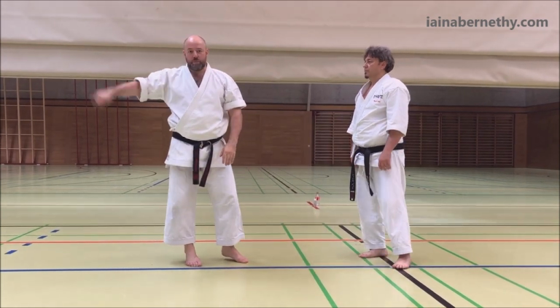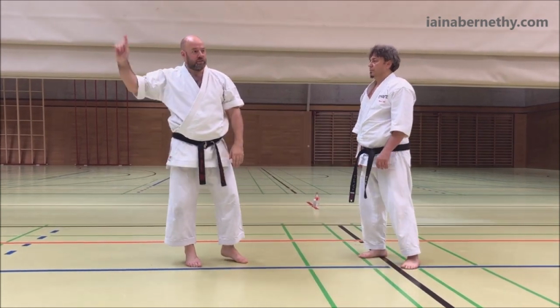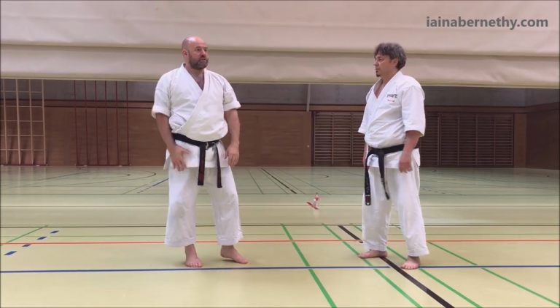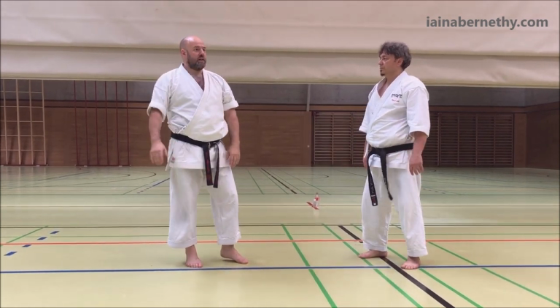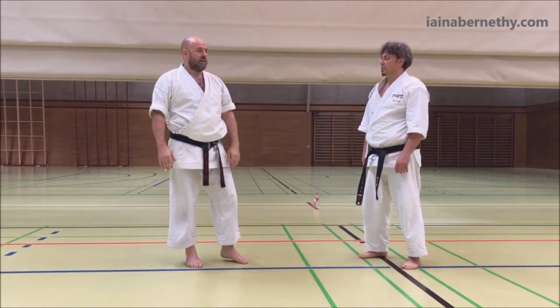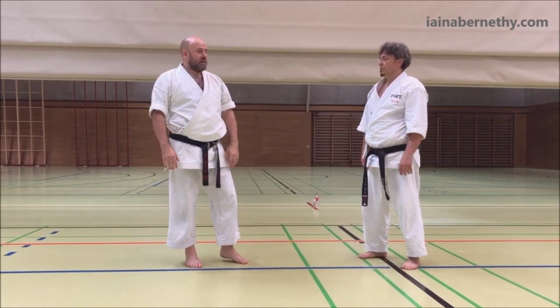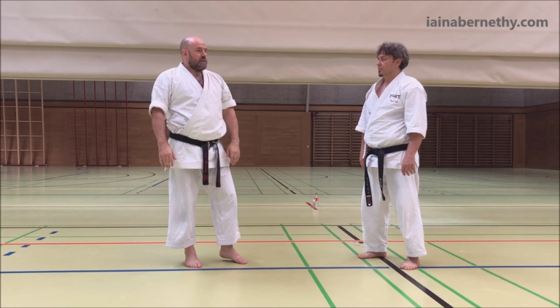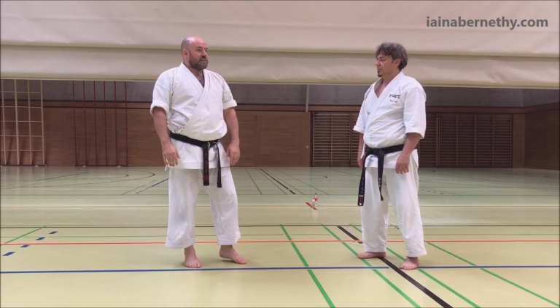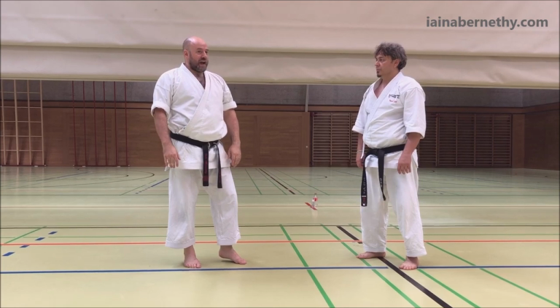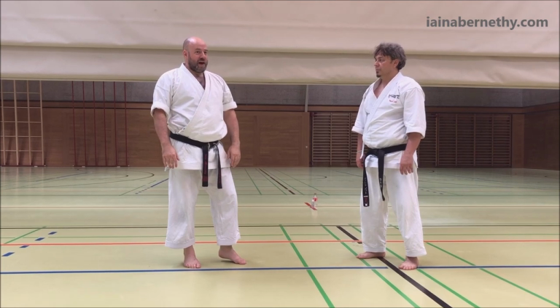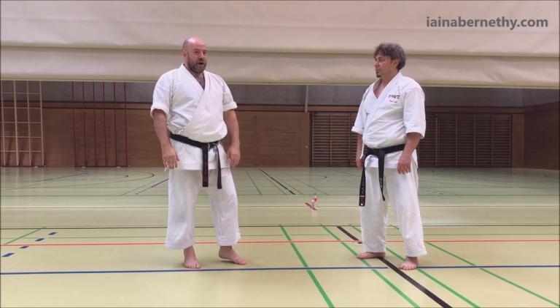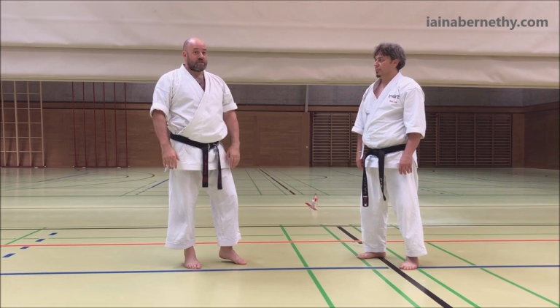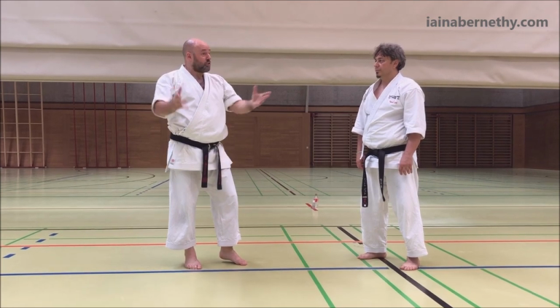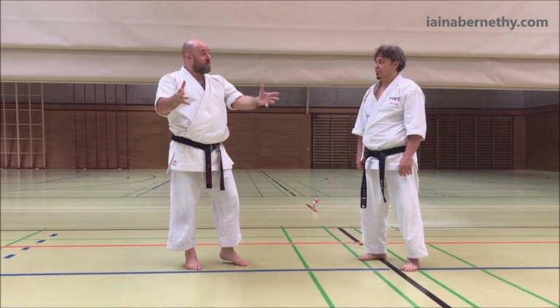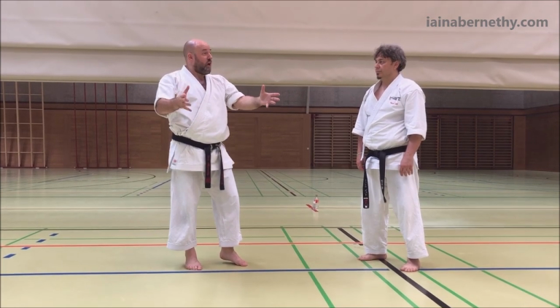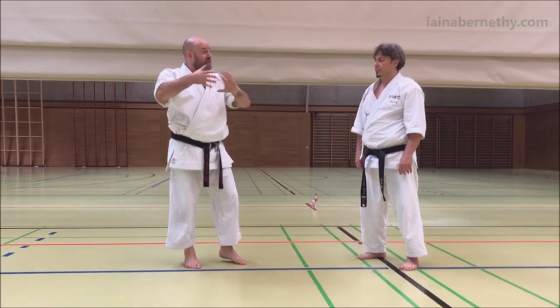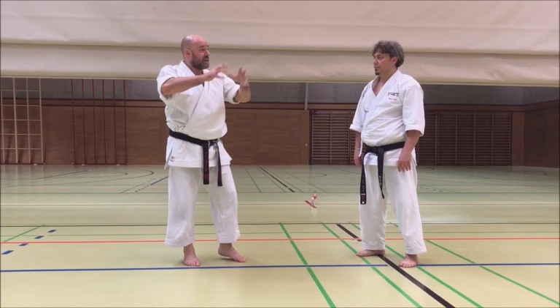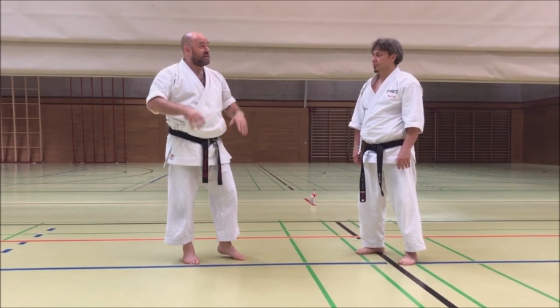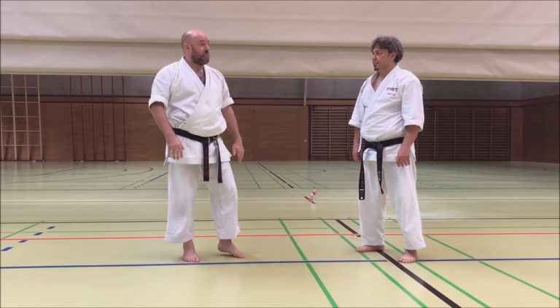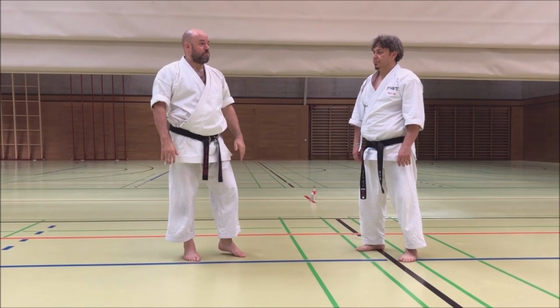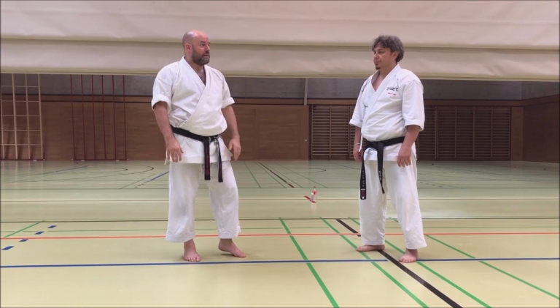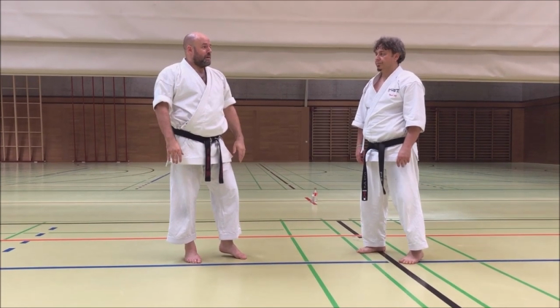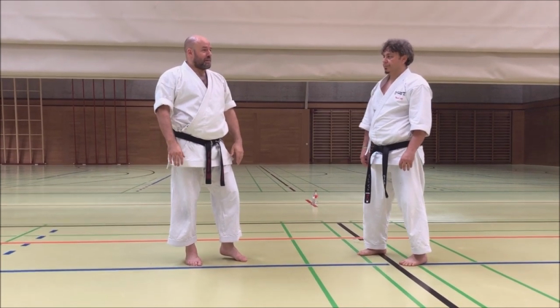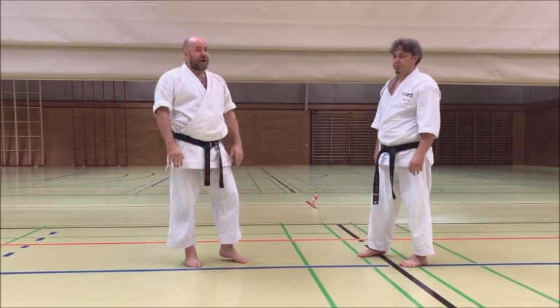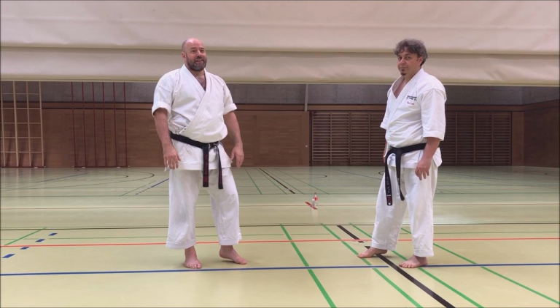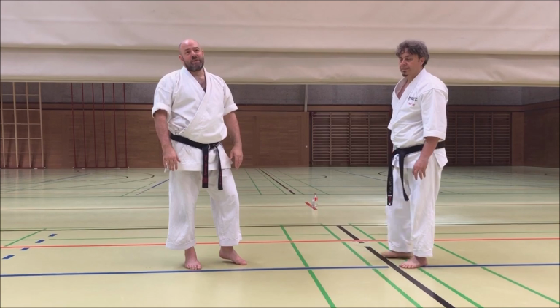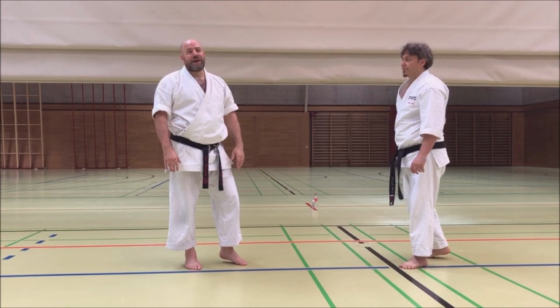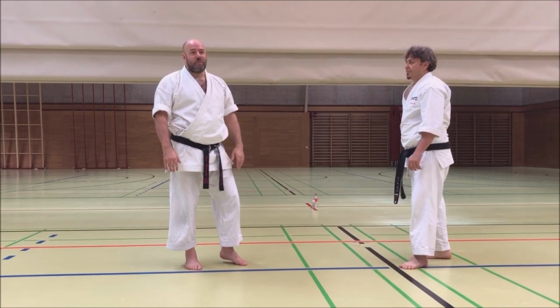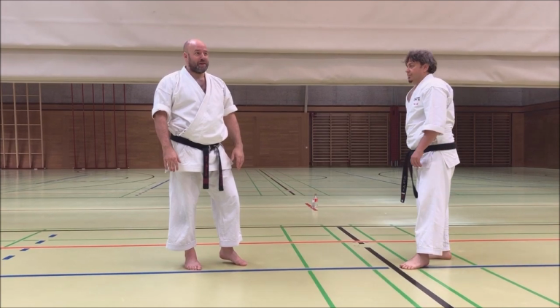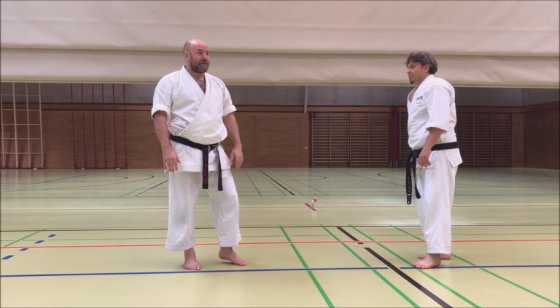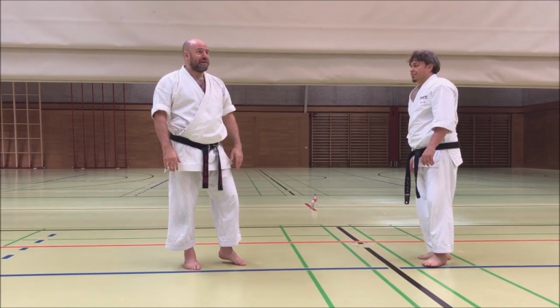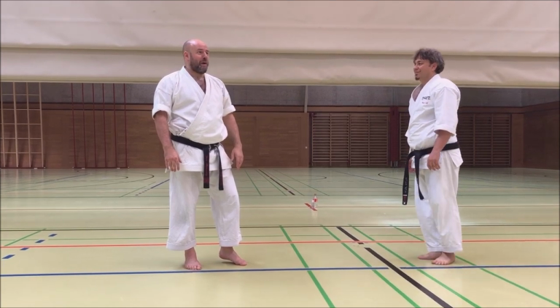It then repeats on the other side. It's all stuff we've done before — just a little bit different. Give that a go and then I'll give you the break I promised you about ten minutes ago.